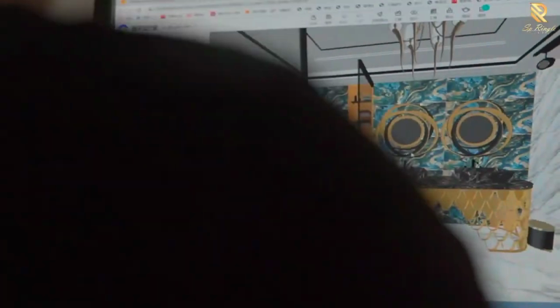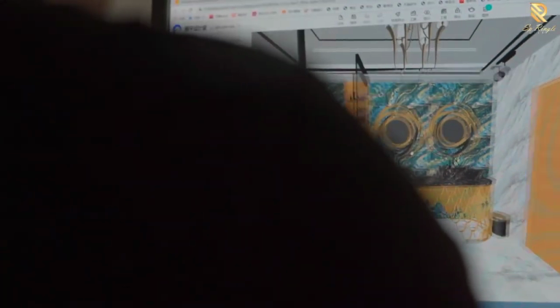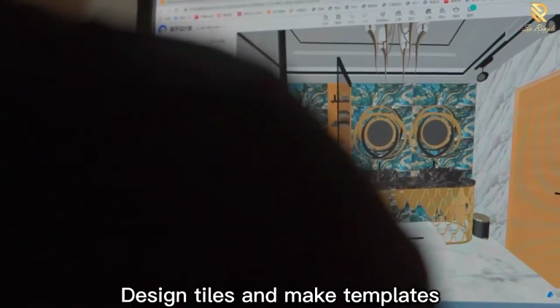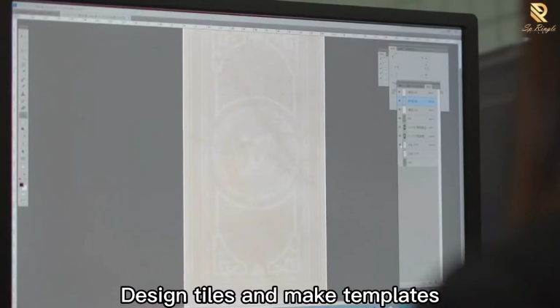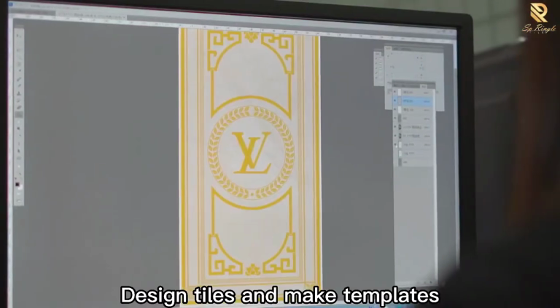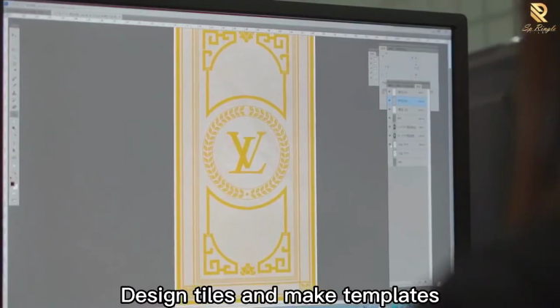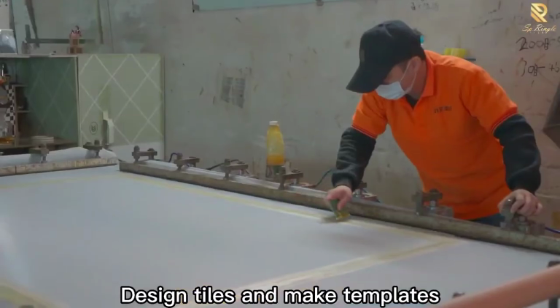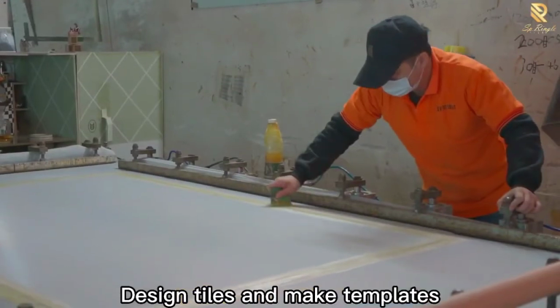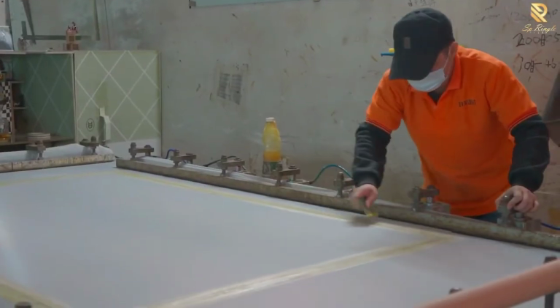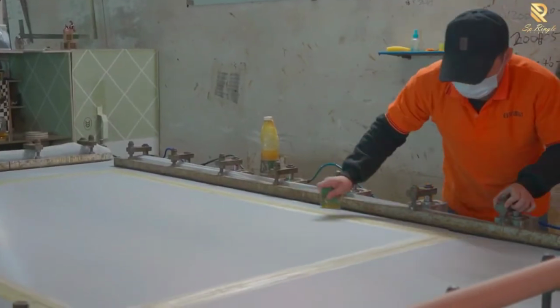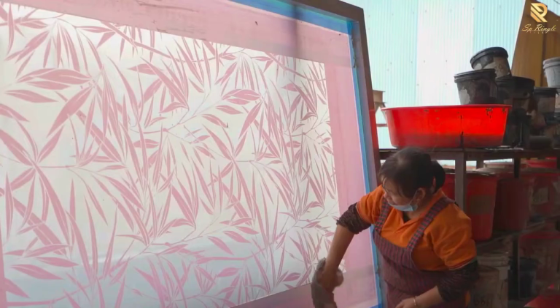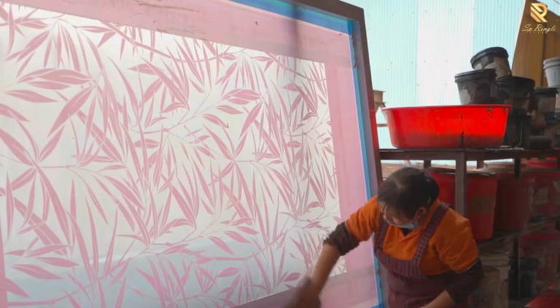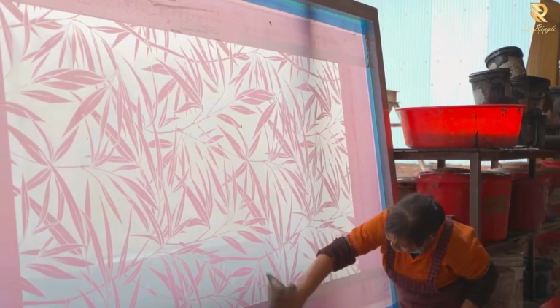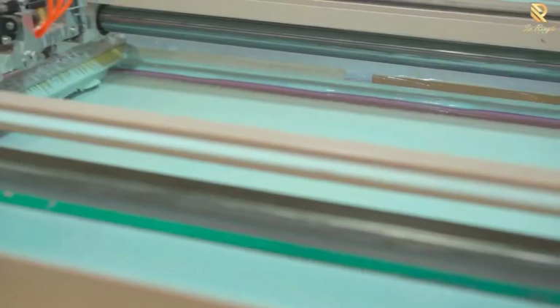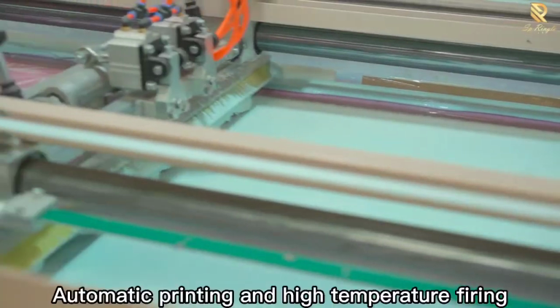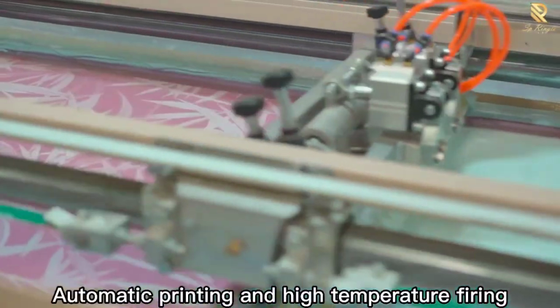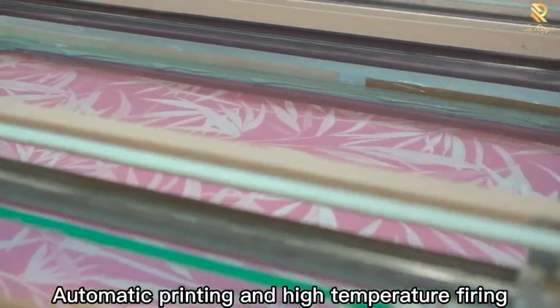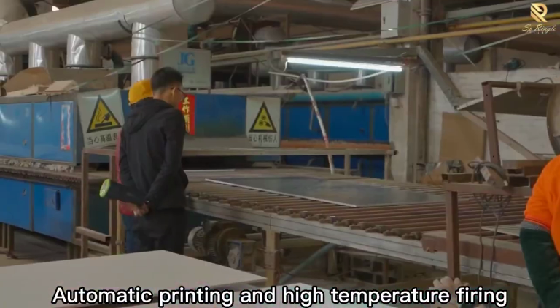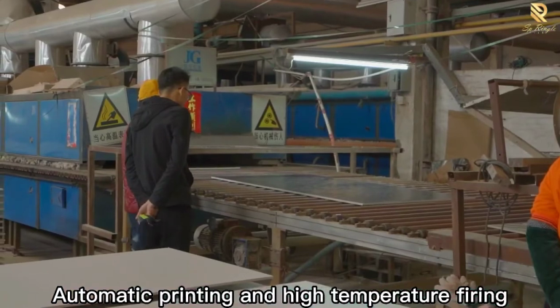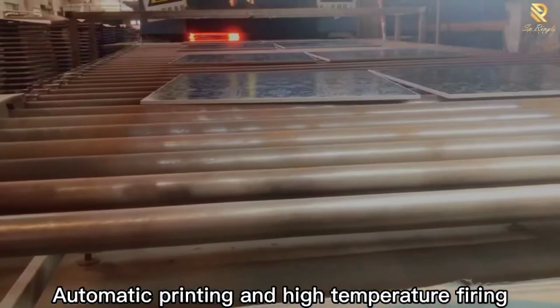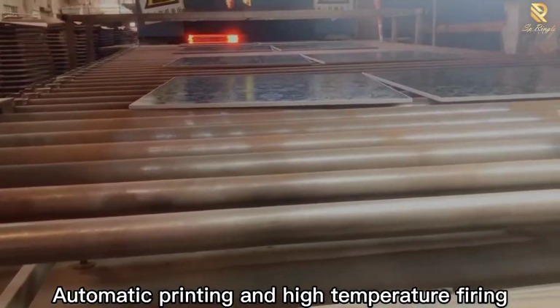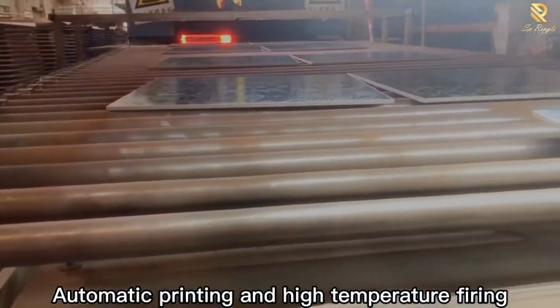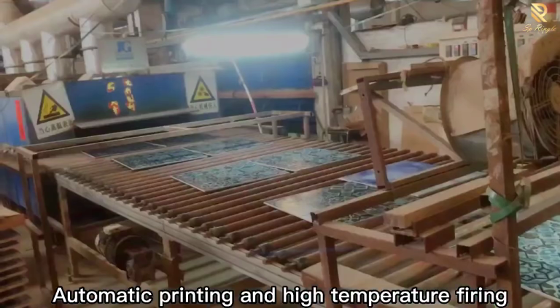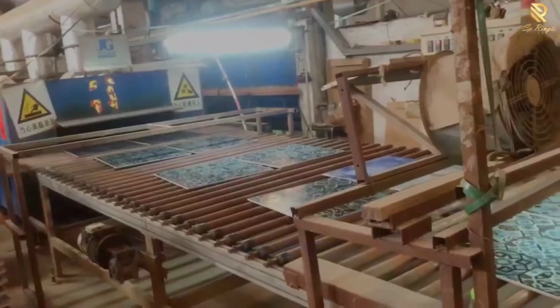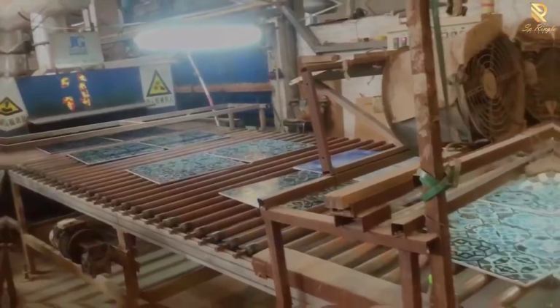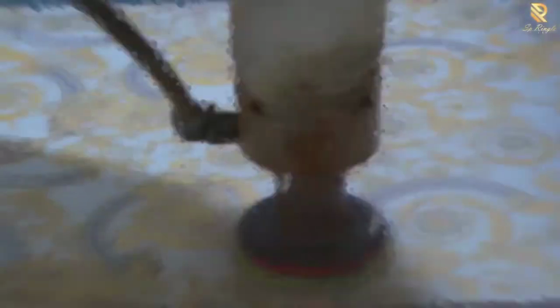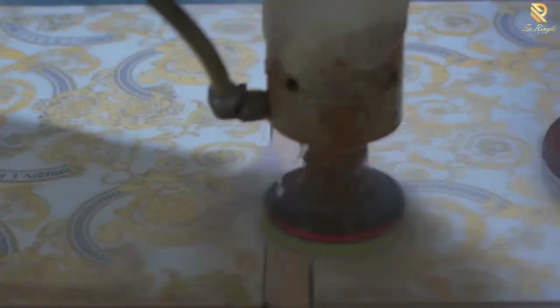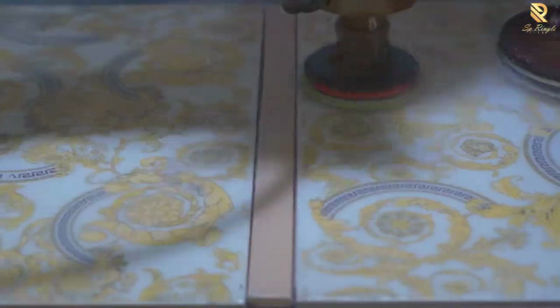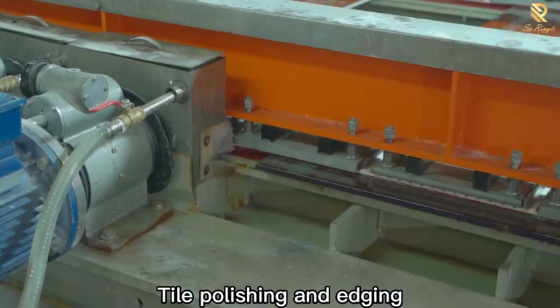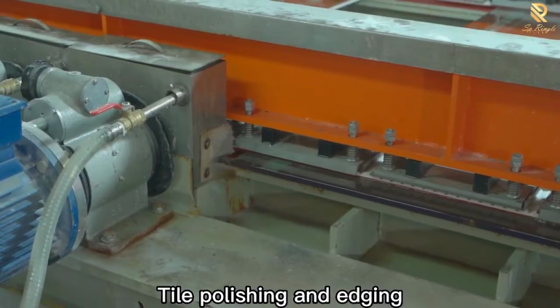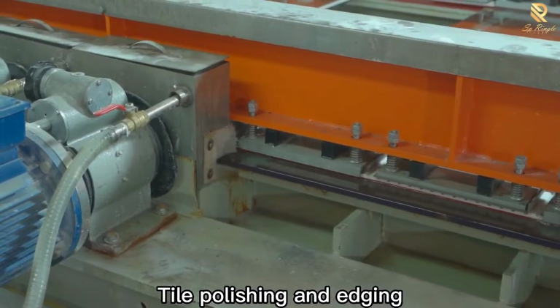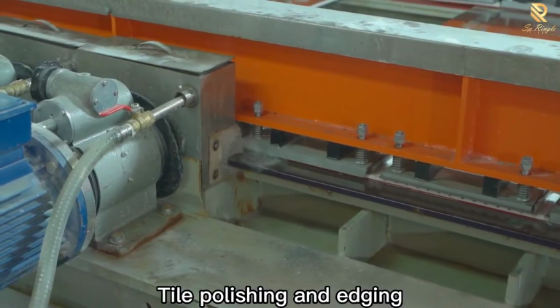First, design tiles and make templates. Next, automatic printing and high-temperature firing. Then, tile polishing and edging.